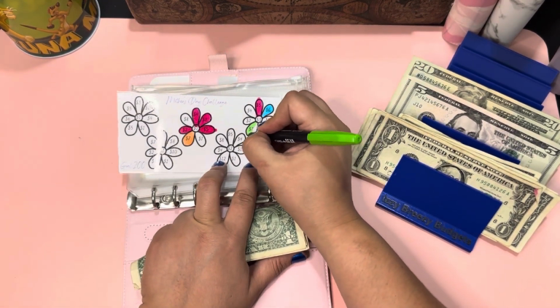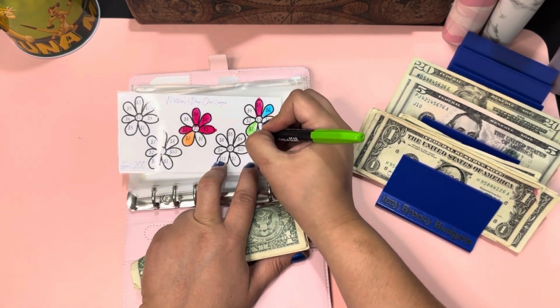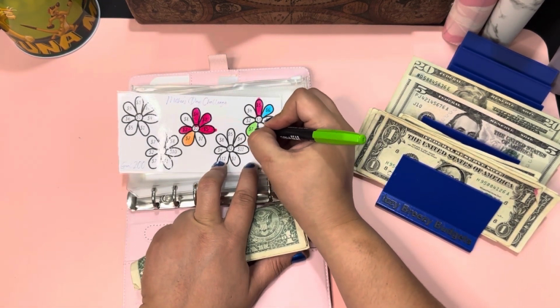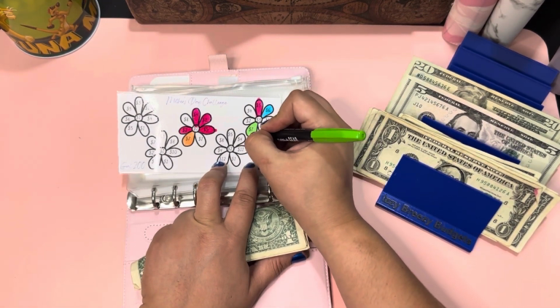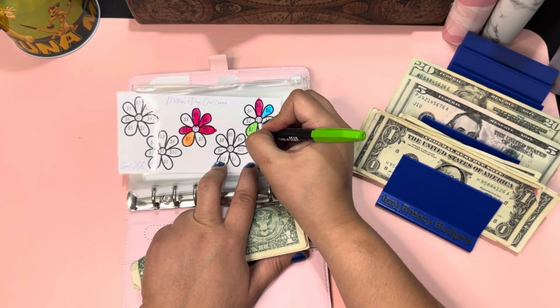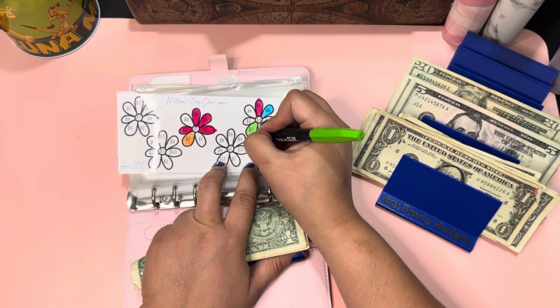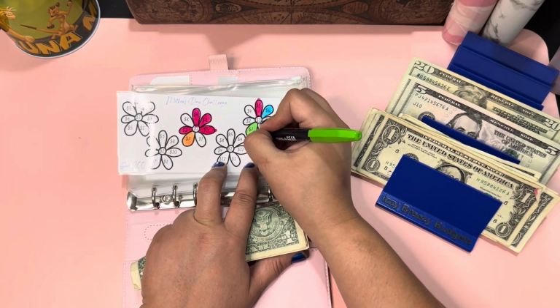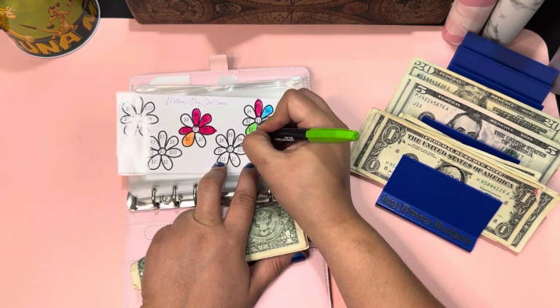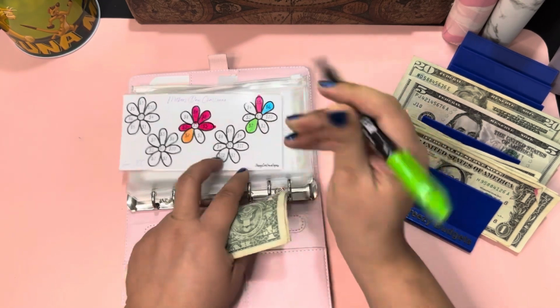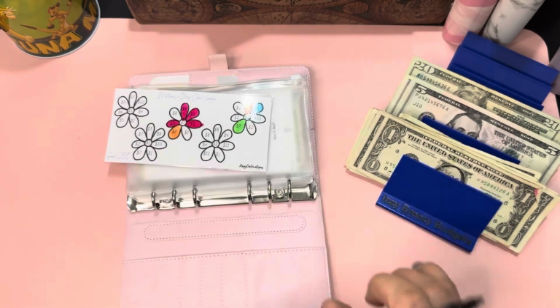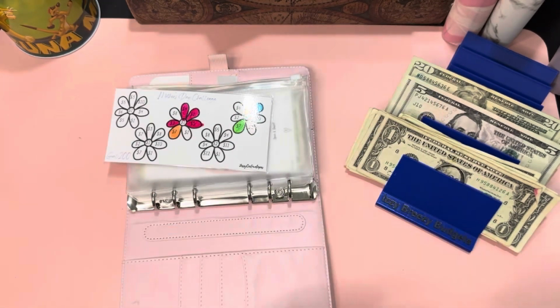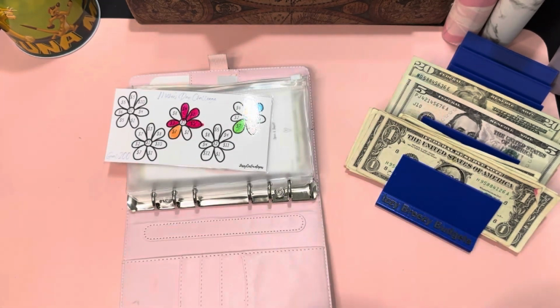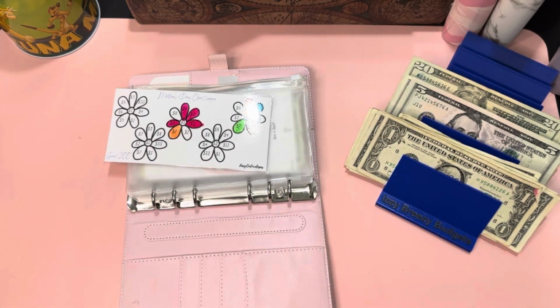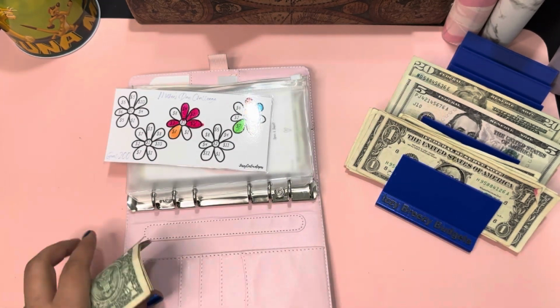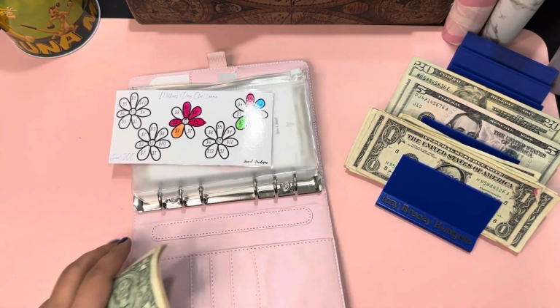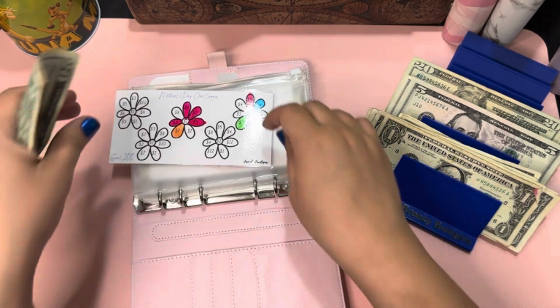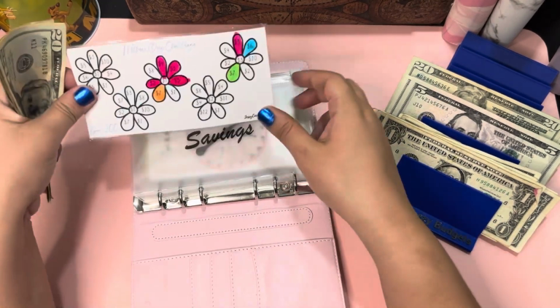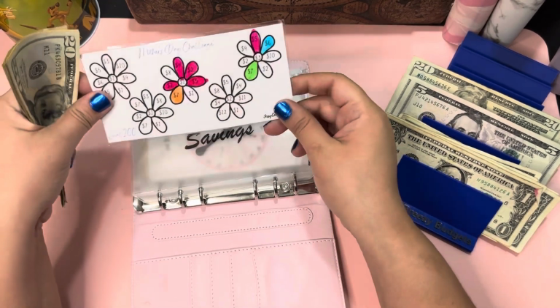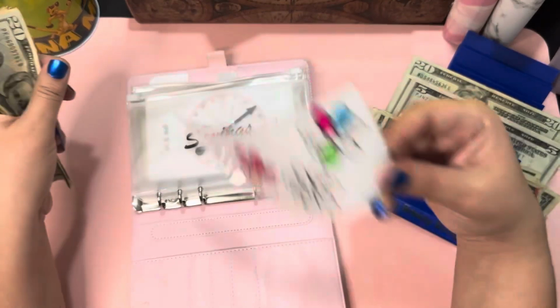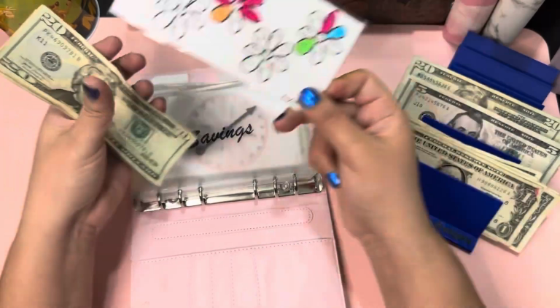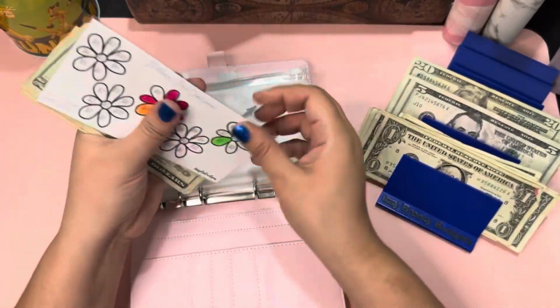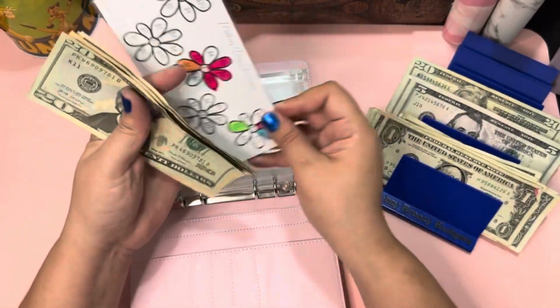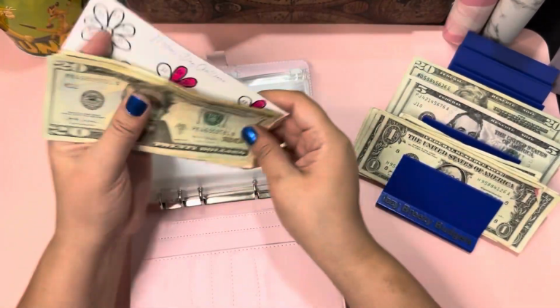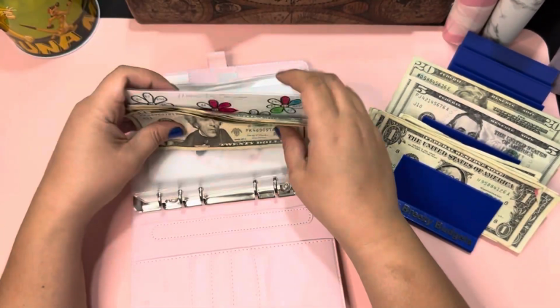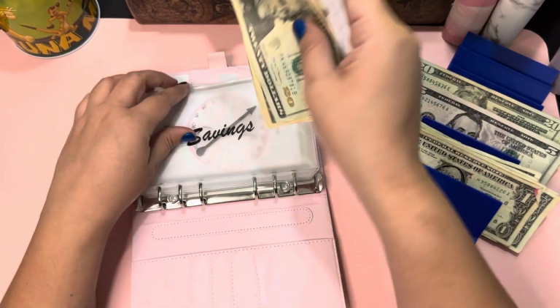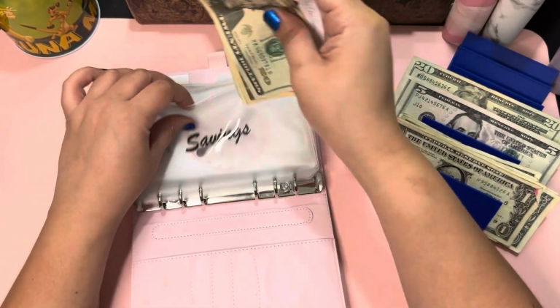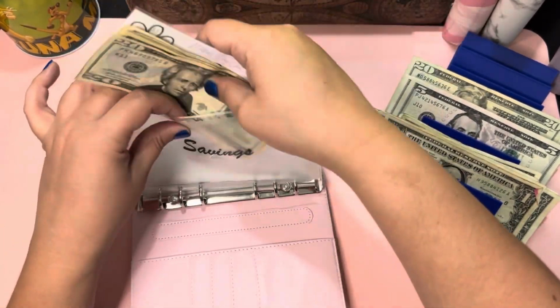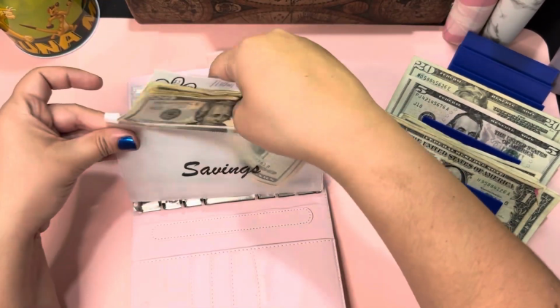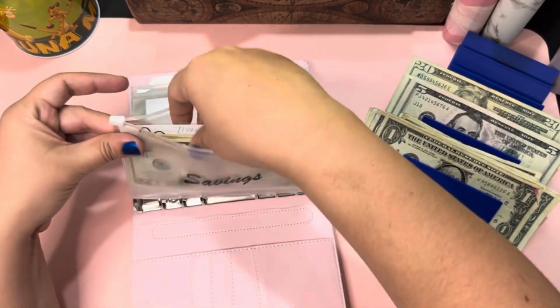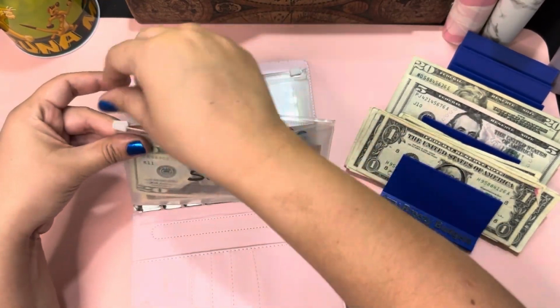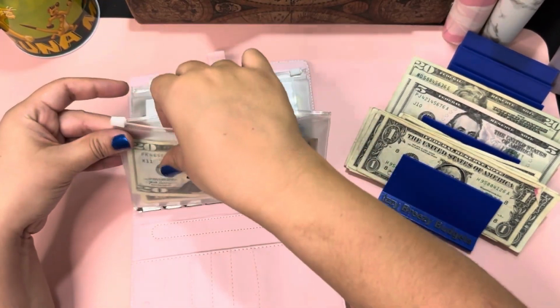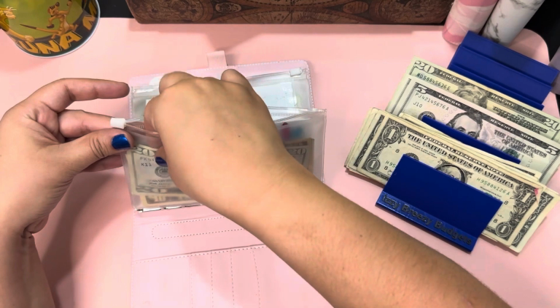My flowers are all different colors — I'm doing all kinds of colors, I just think that's funny. Anyway, that's good progress for Mother's Day.